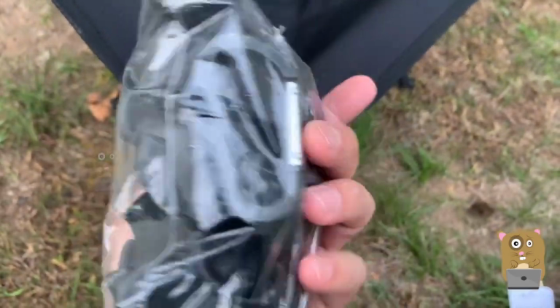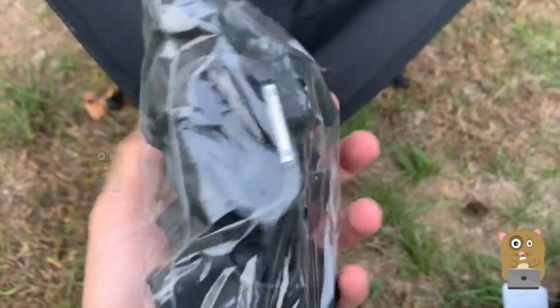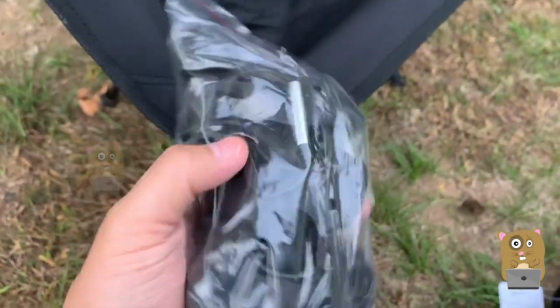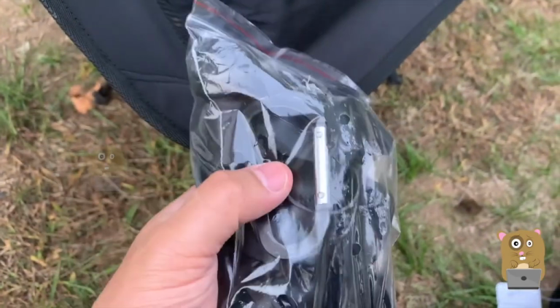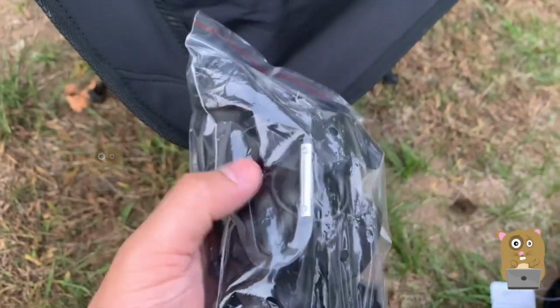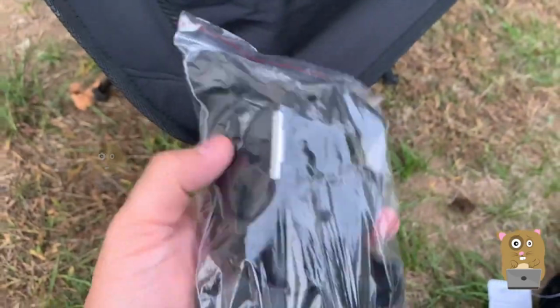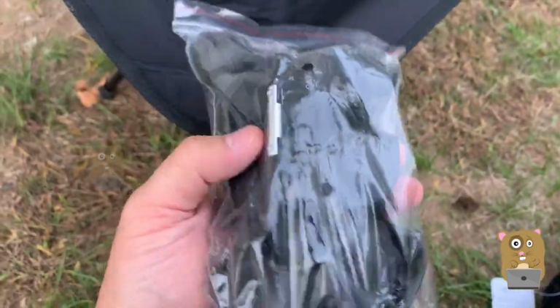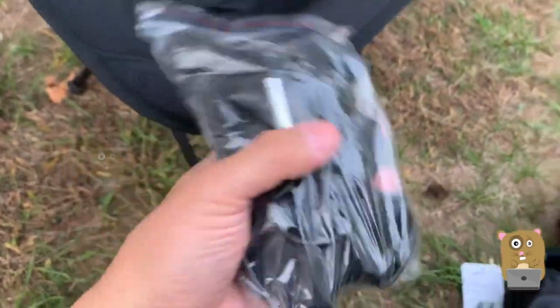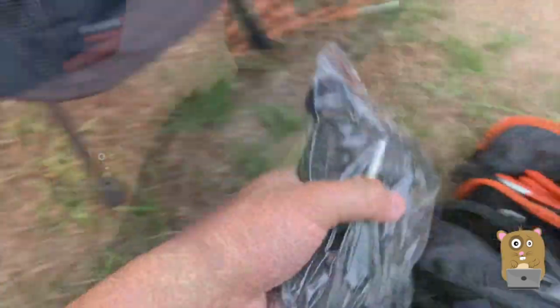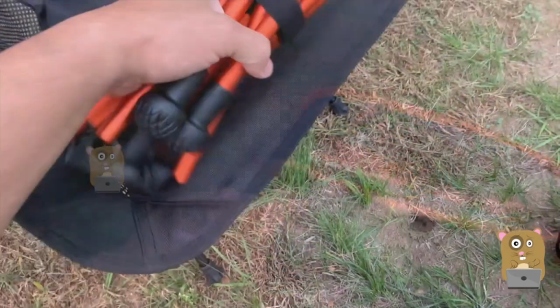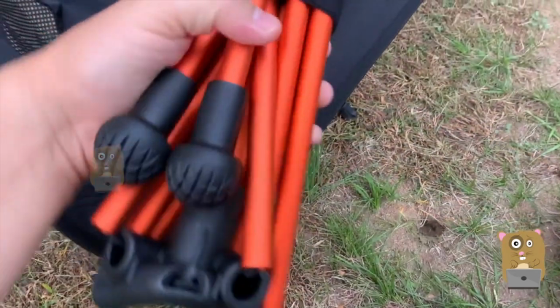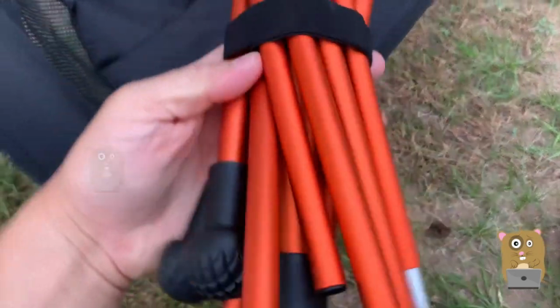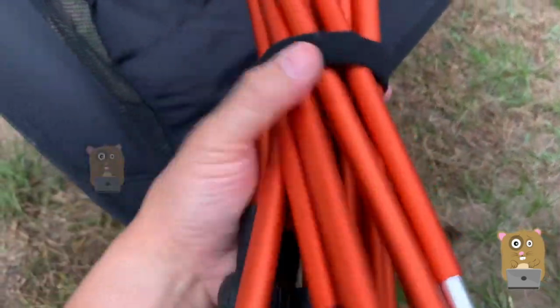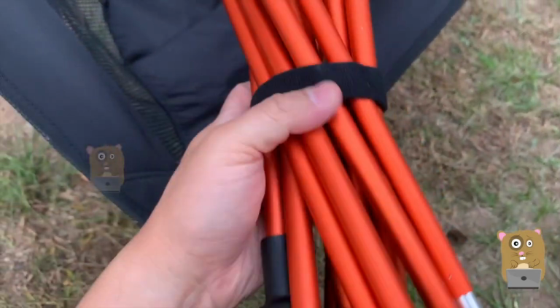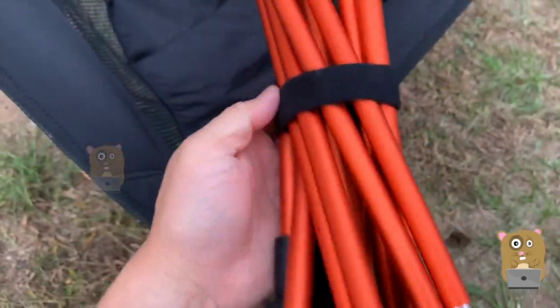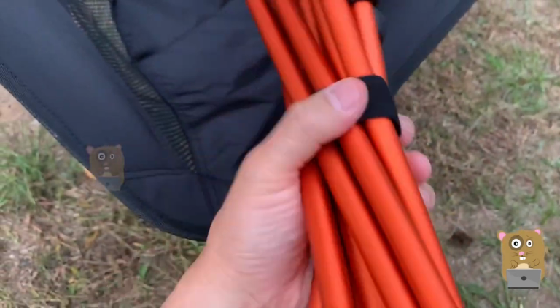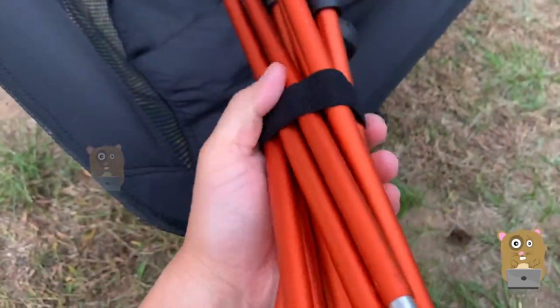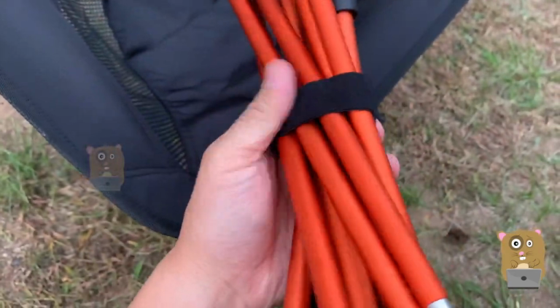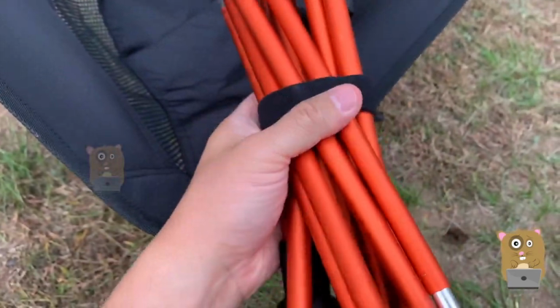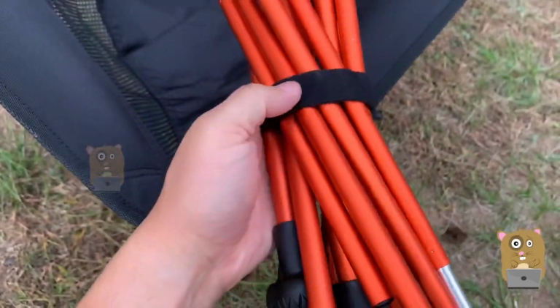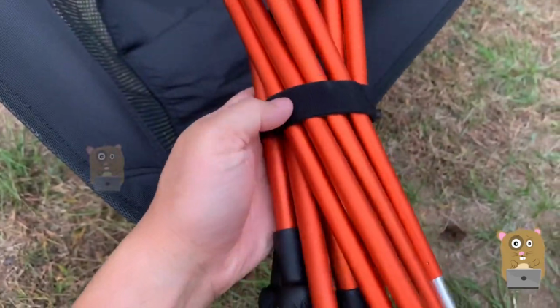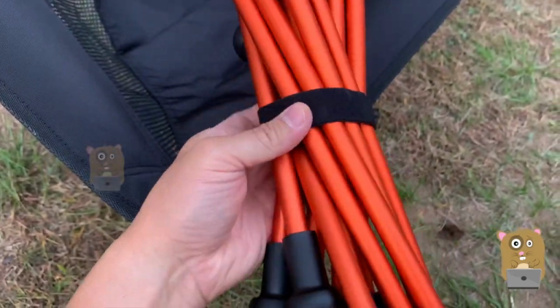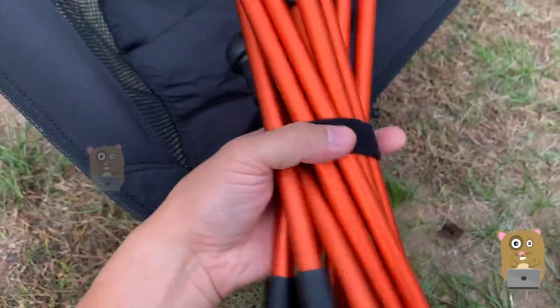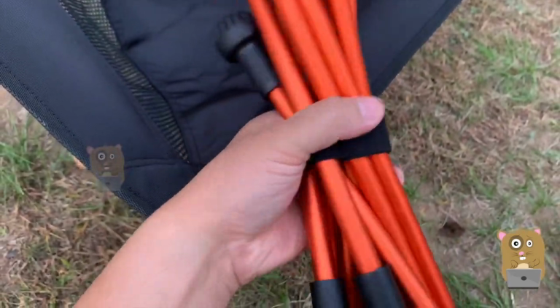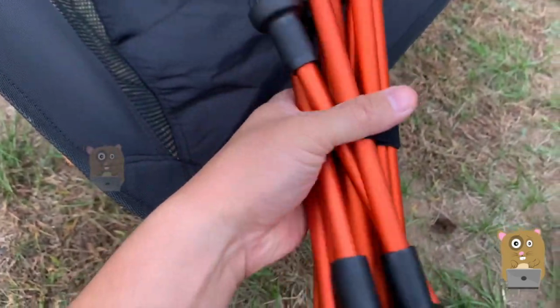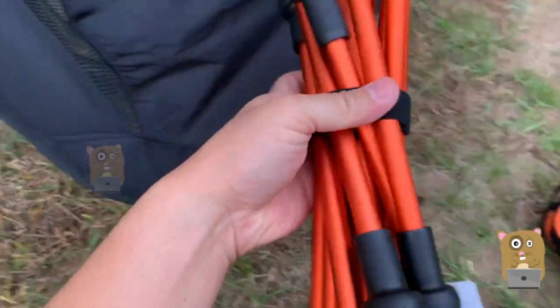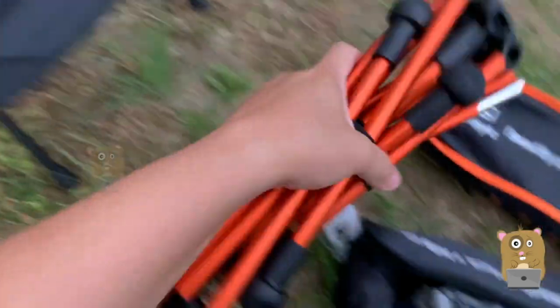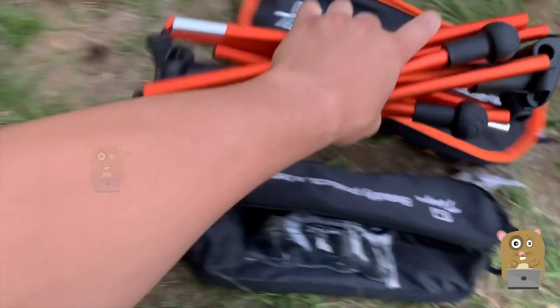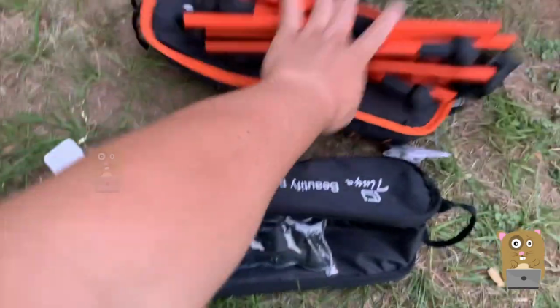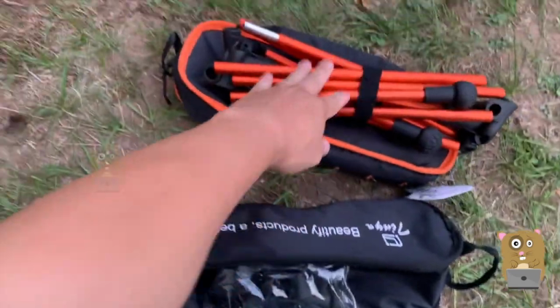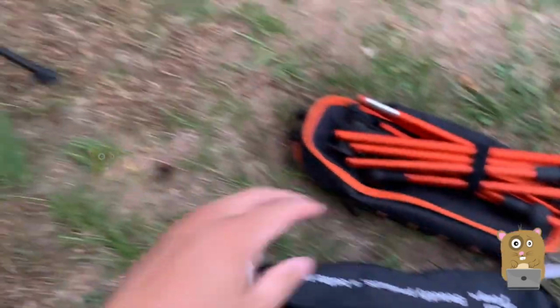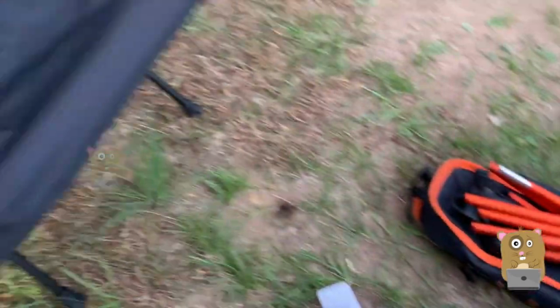There's a little carabiner clip over there. I'm very glad it came with this velcro strap — it makes storage much easier.